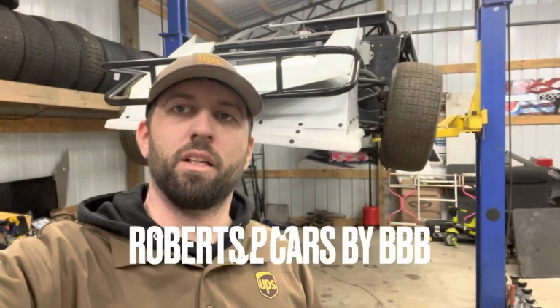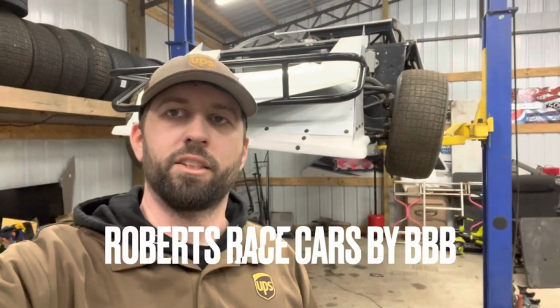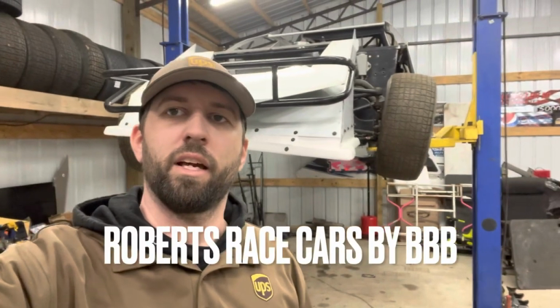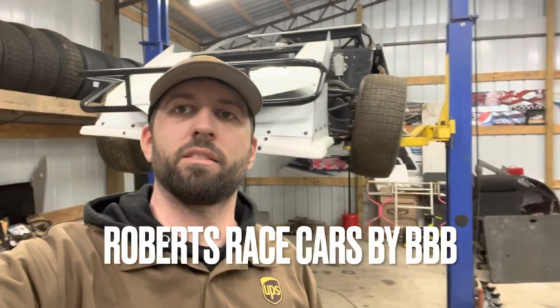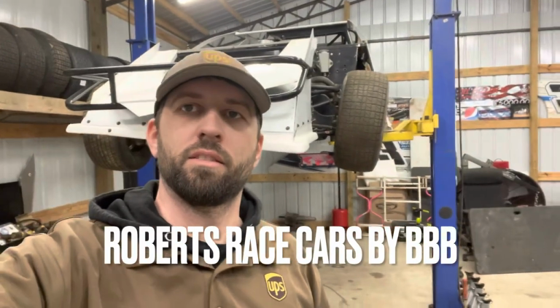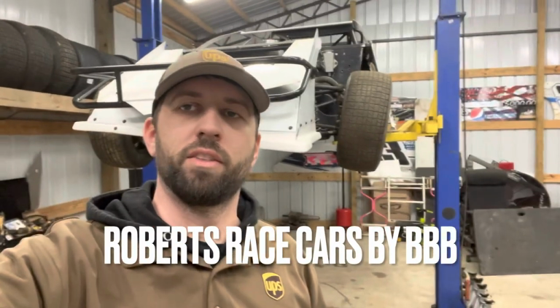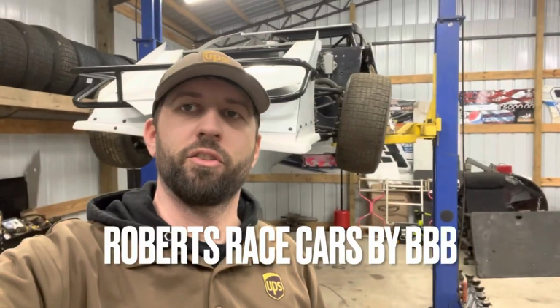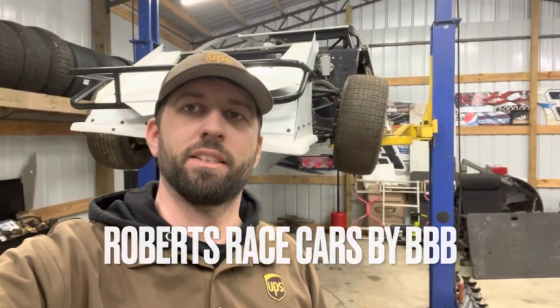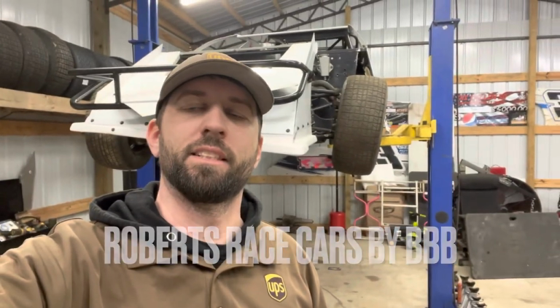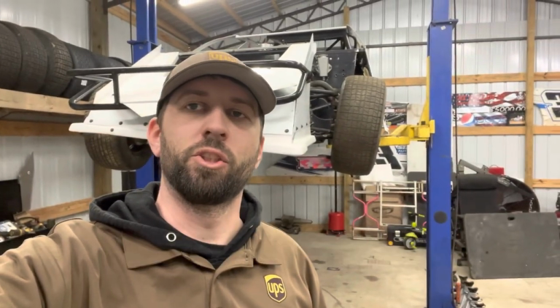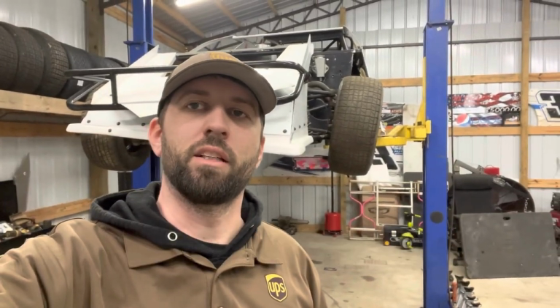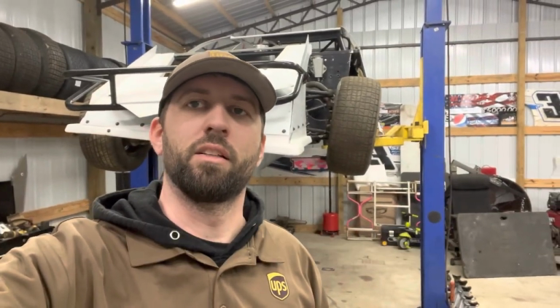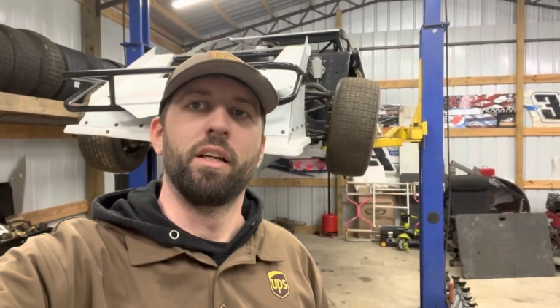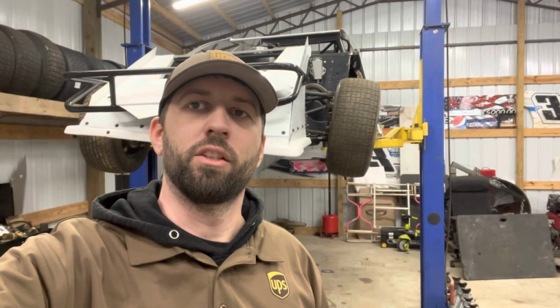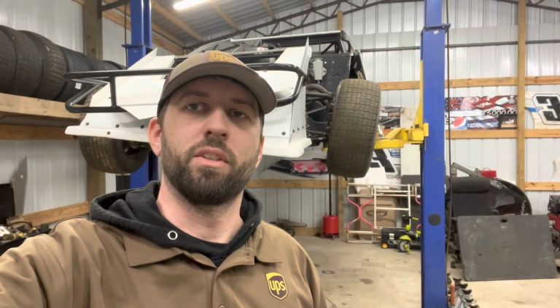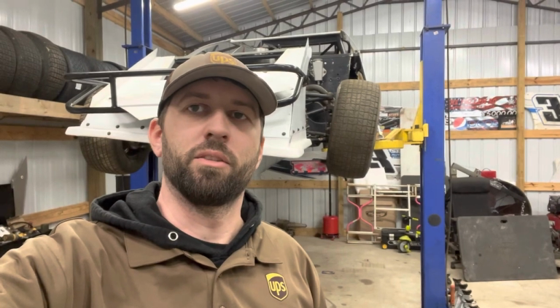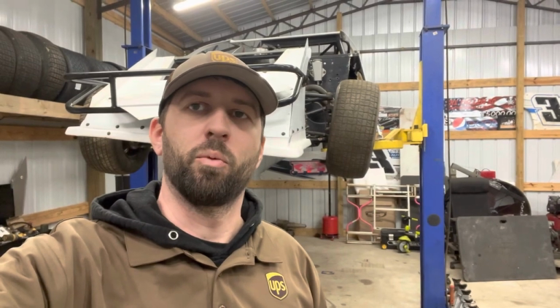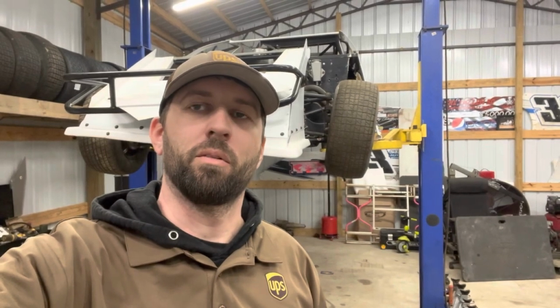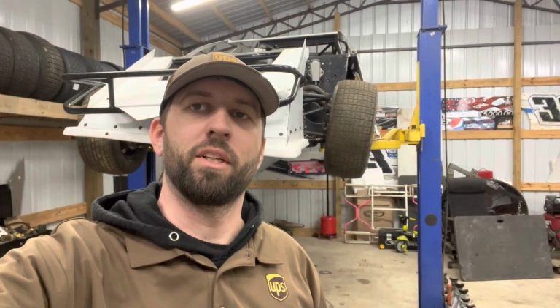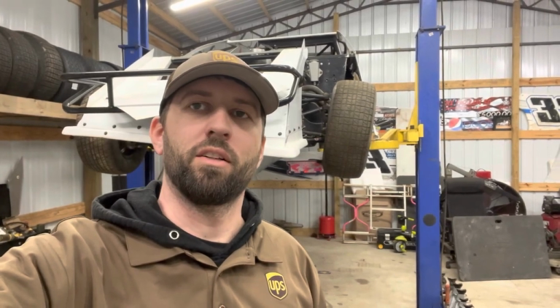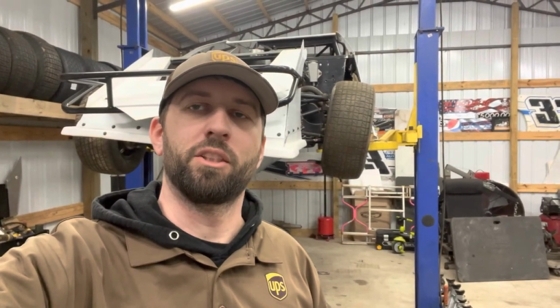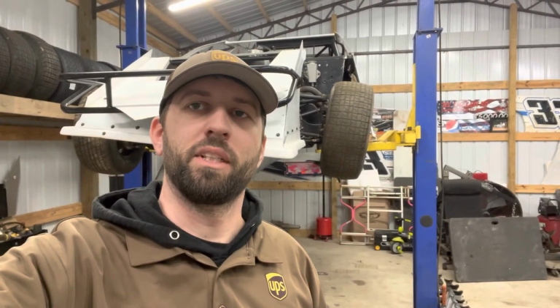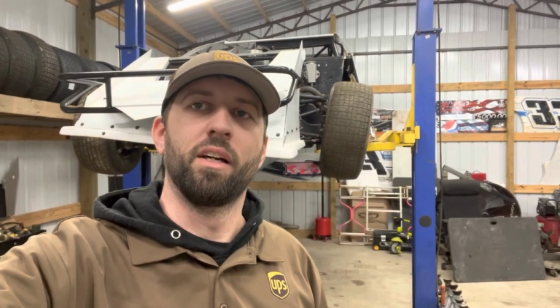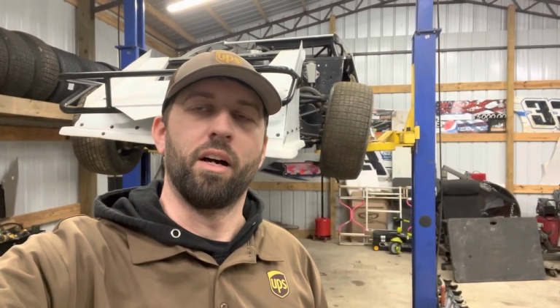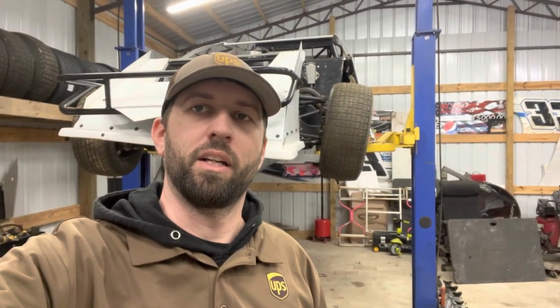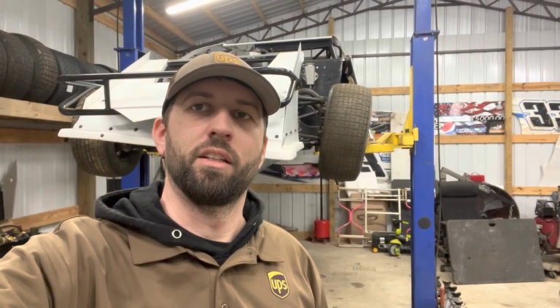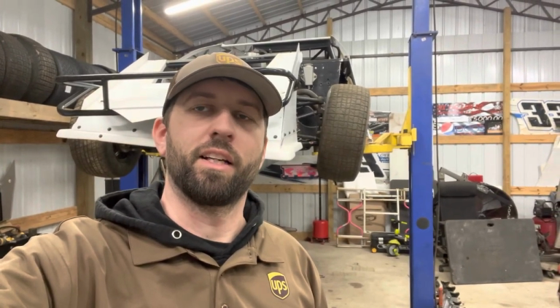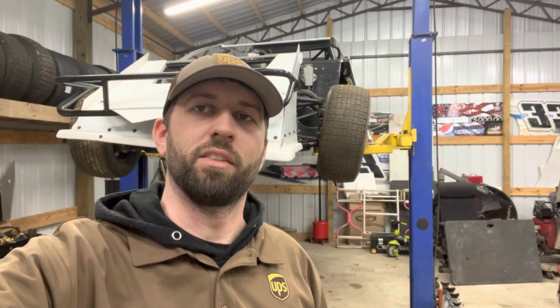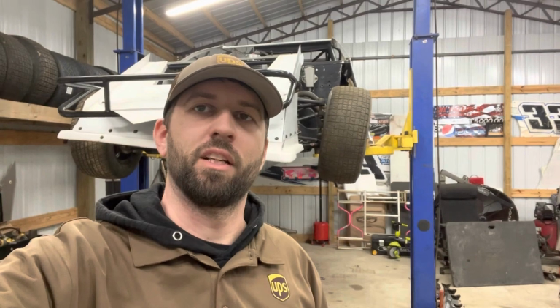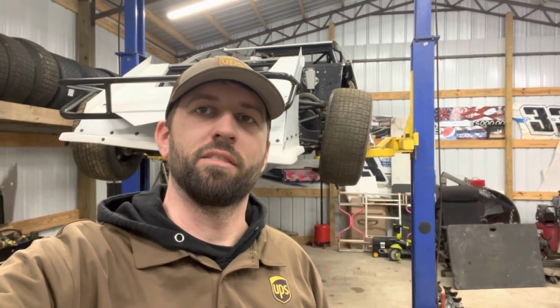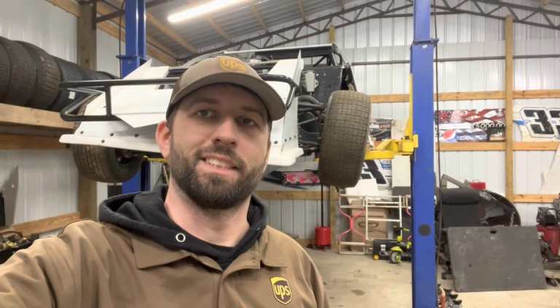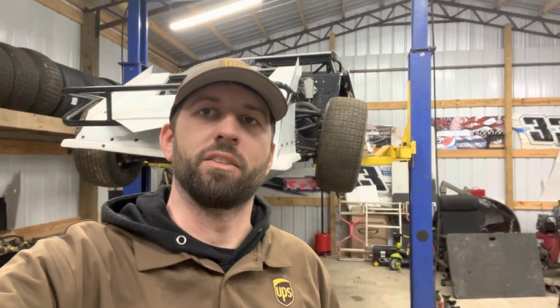I just started editing this video and realized I didn't shoot a good intro for it, so welcome to Robert Trey's Cars by Triple B. I'm Ronnie. The other guy in the video is Dusty. Let's get to it.